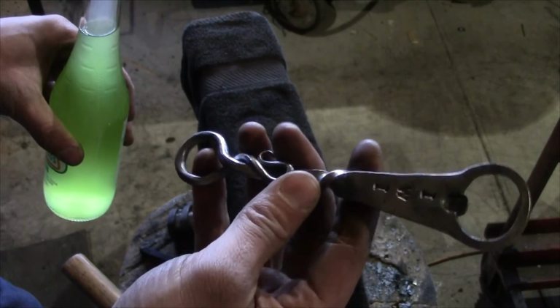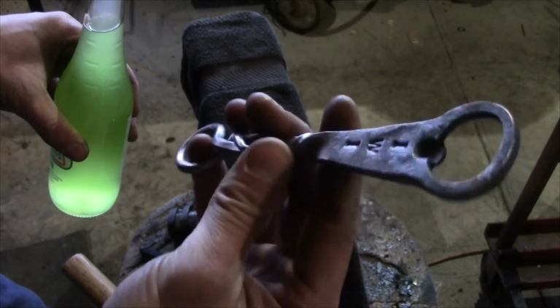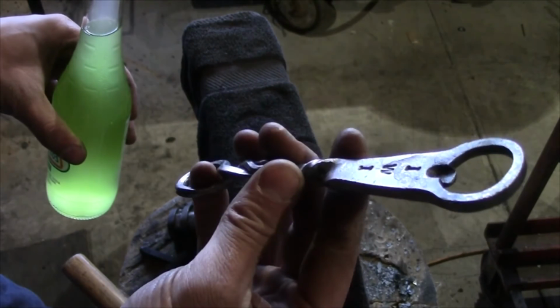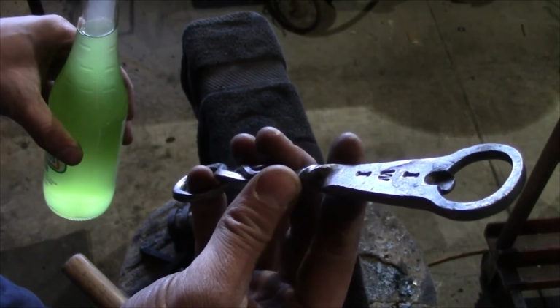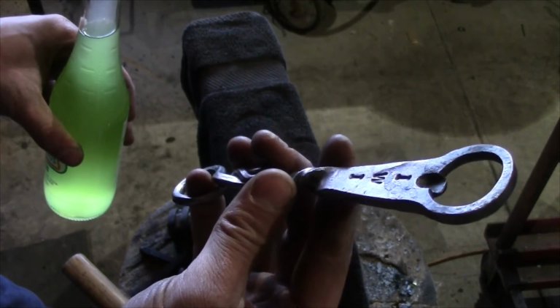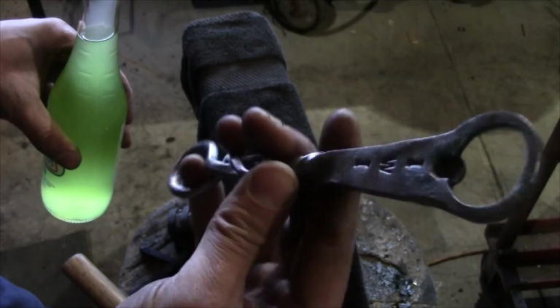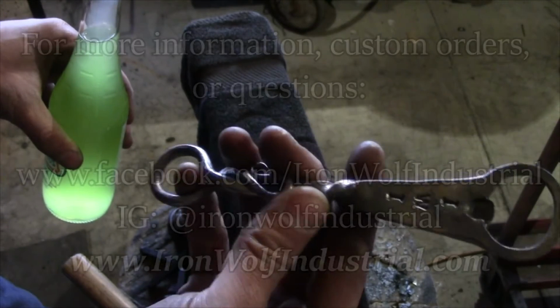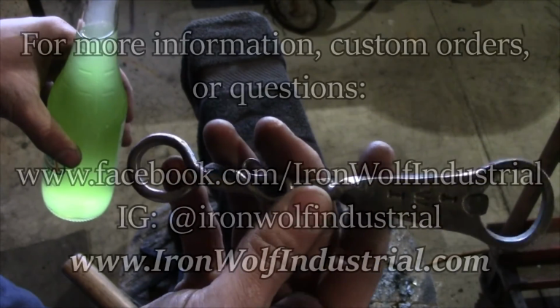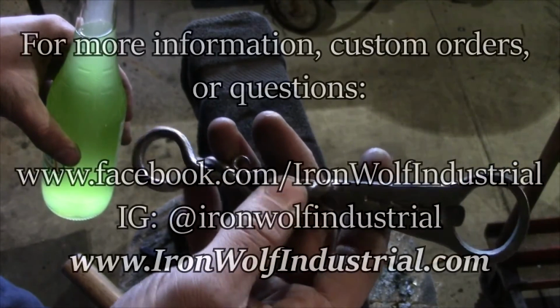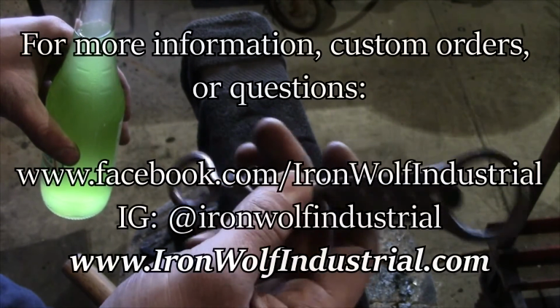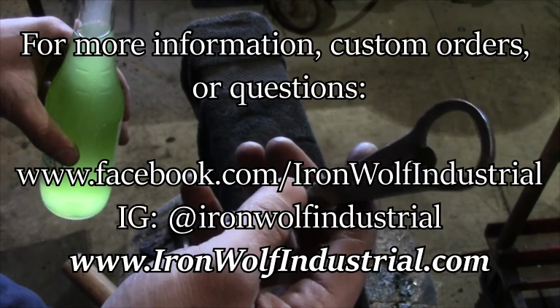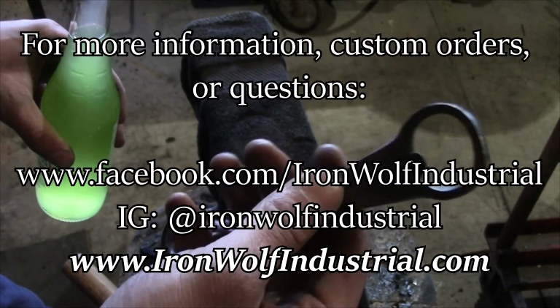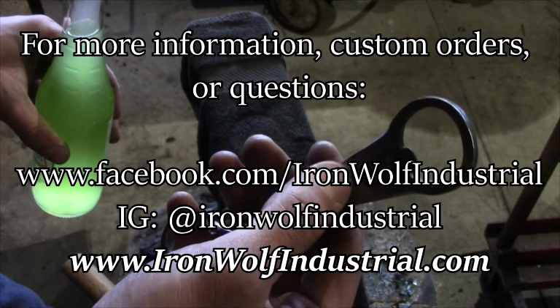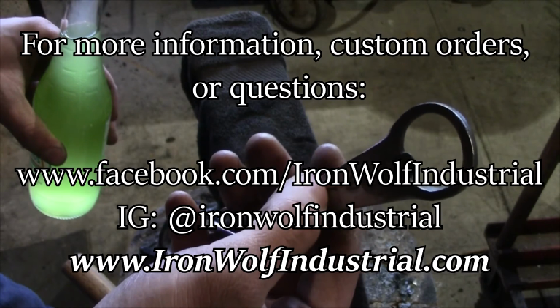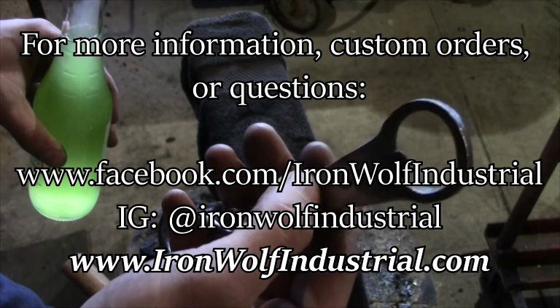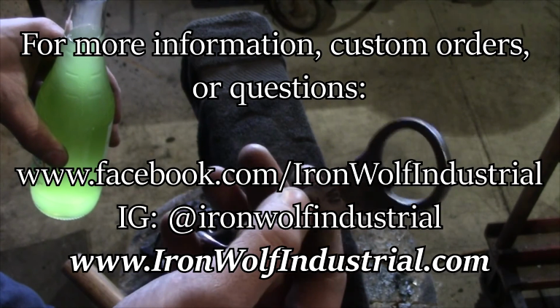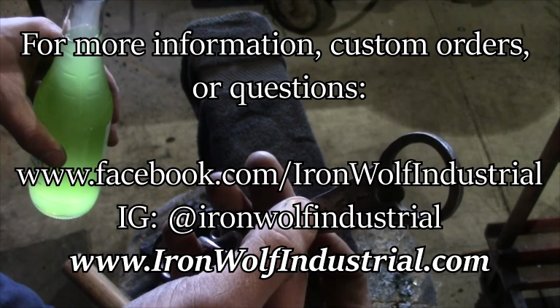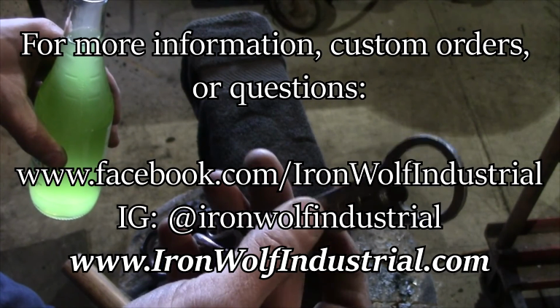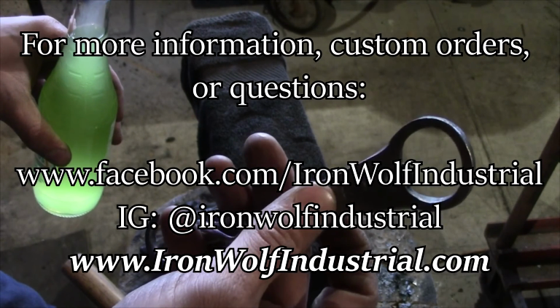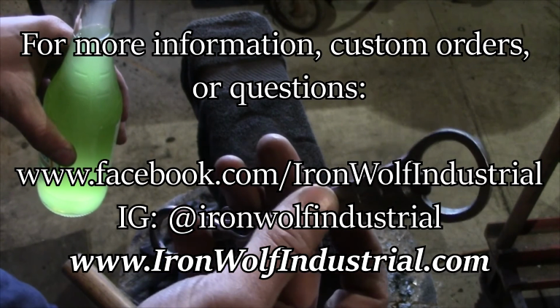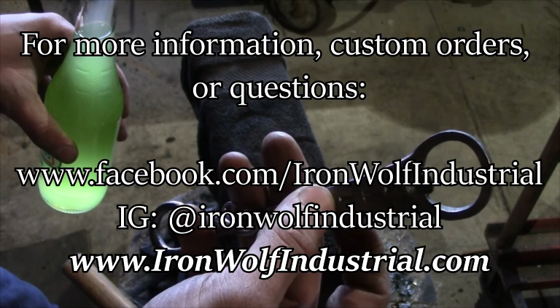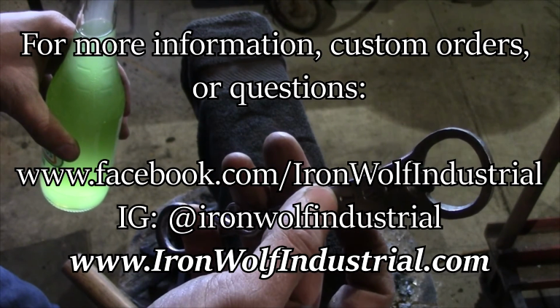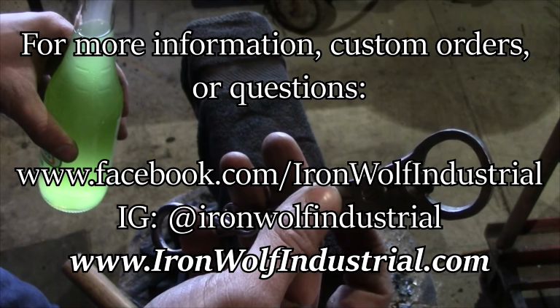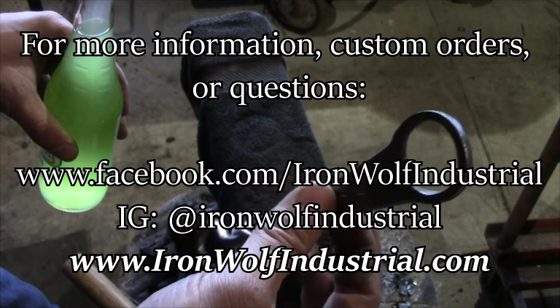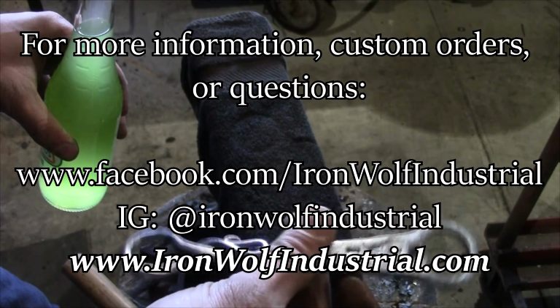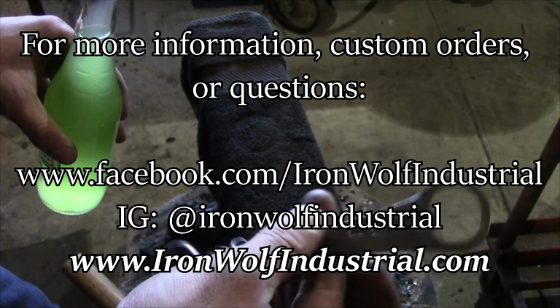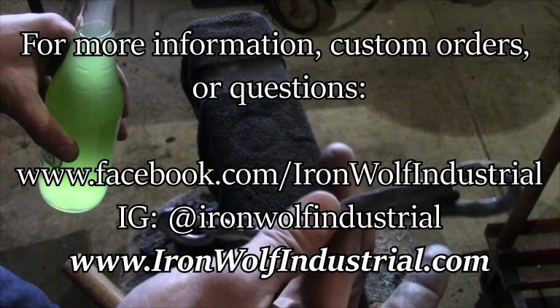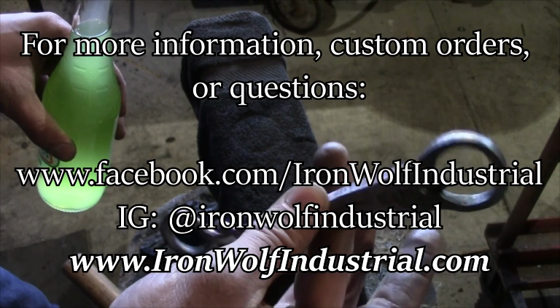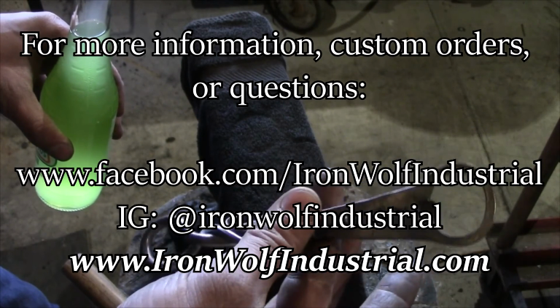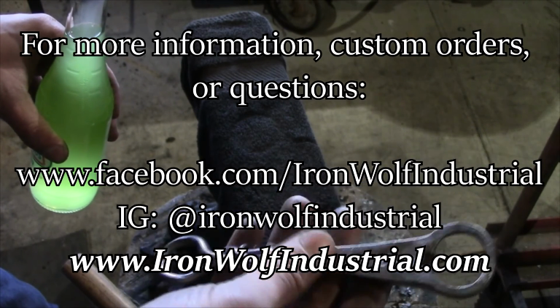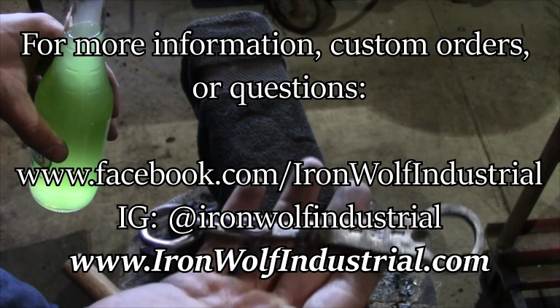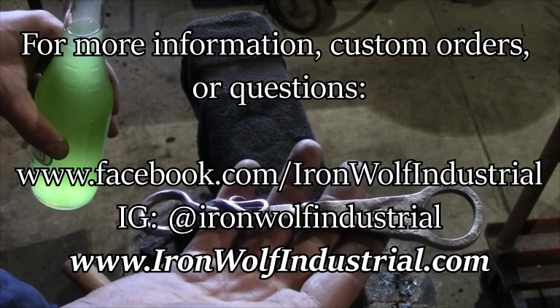If you like this video, hit that like and subscribe — we put out videos just about every week. Check us out on Facebook, Instagram, and at ironwolfindustrial.com. Thanks for watching. Work hard and stay humble.